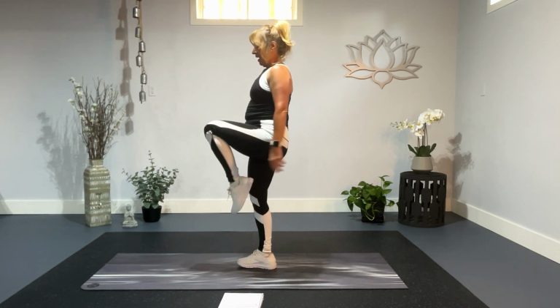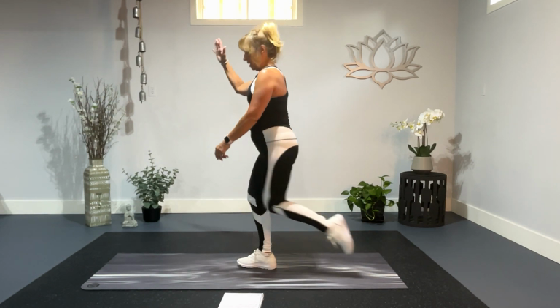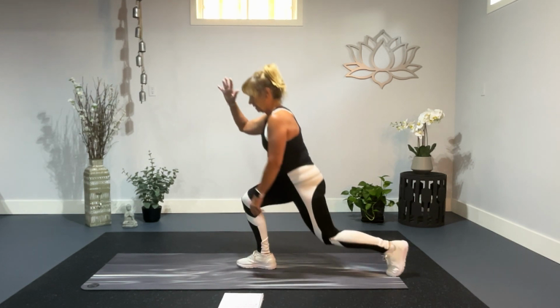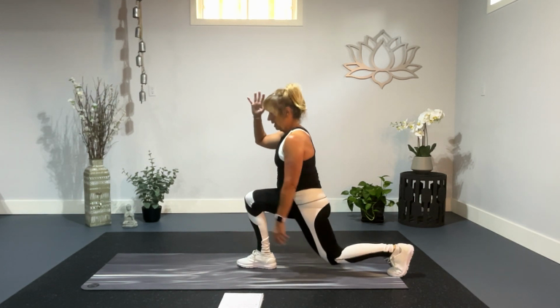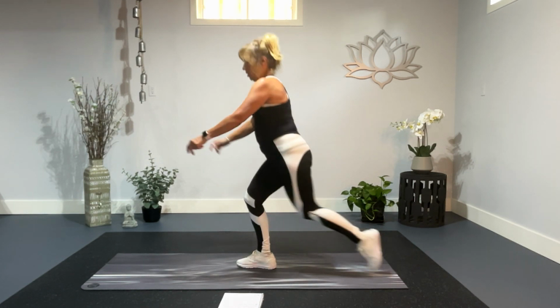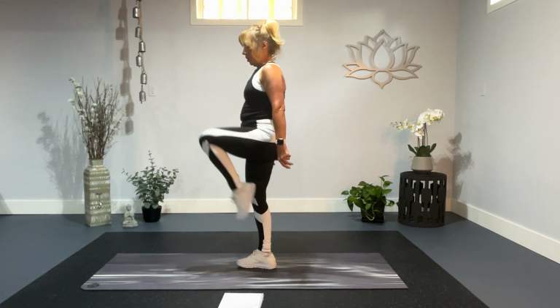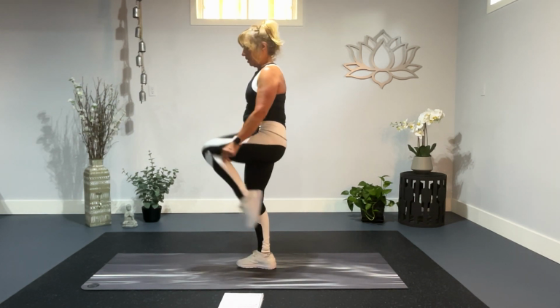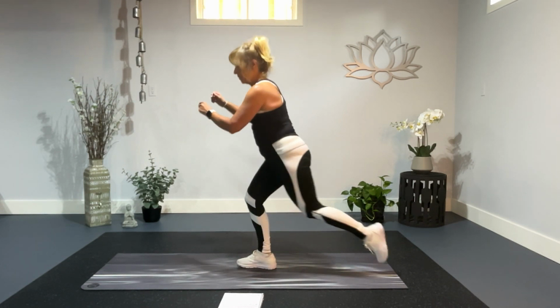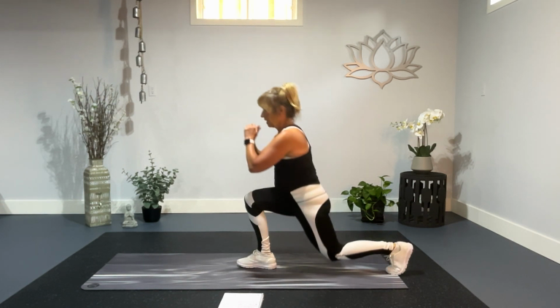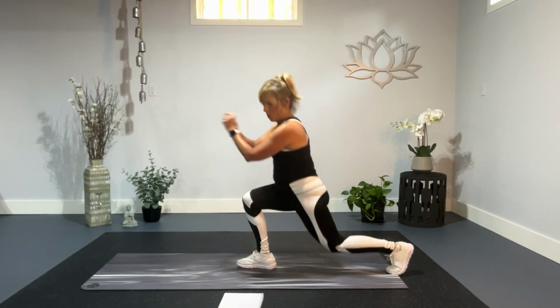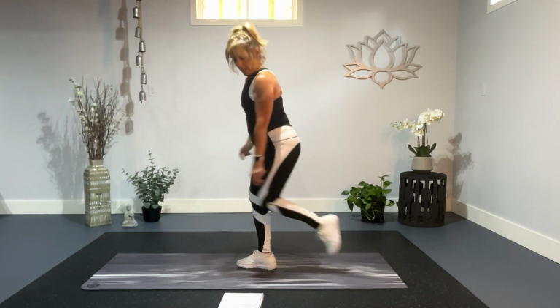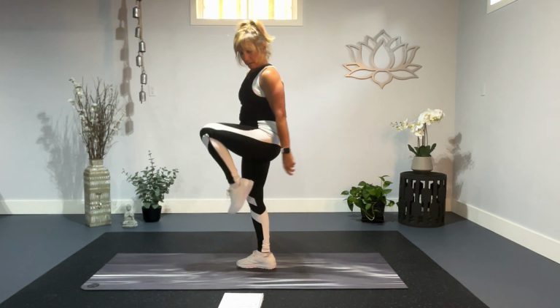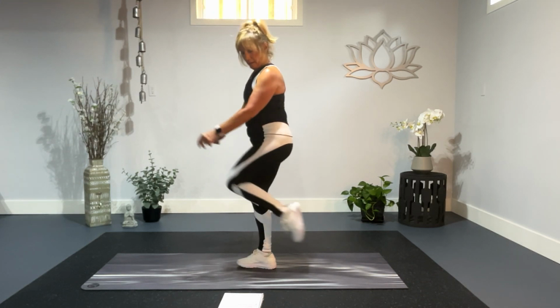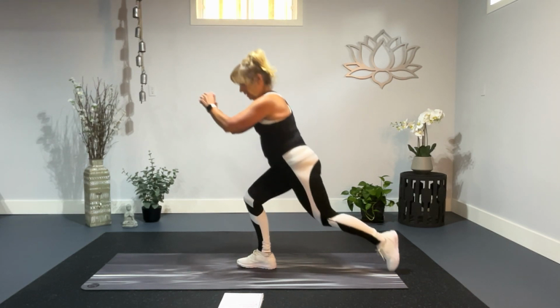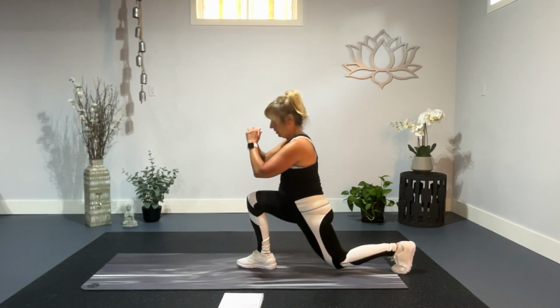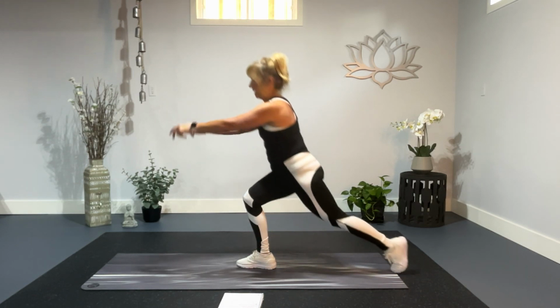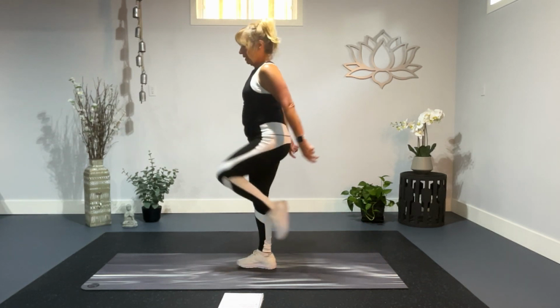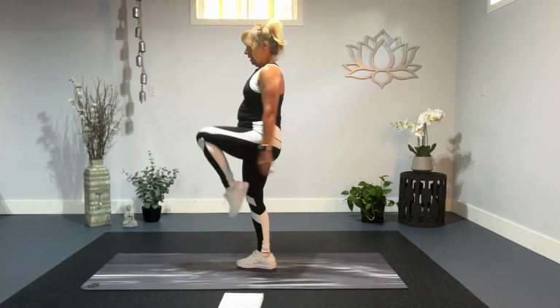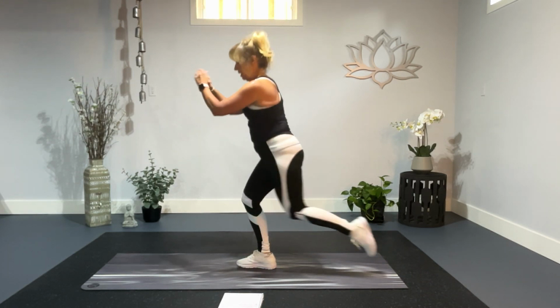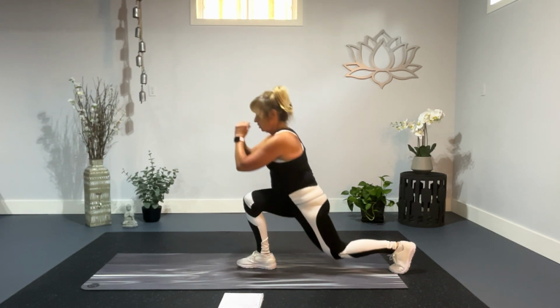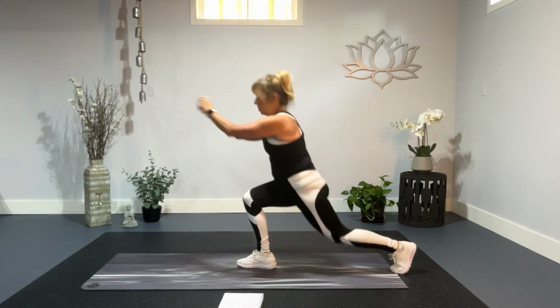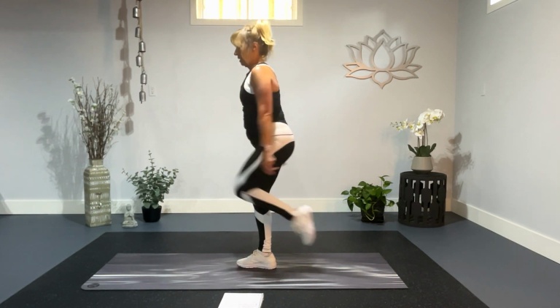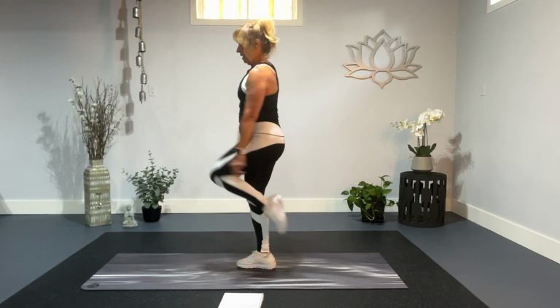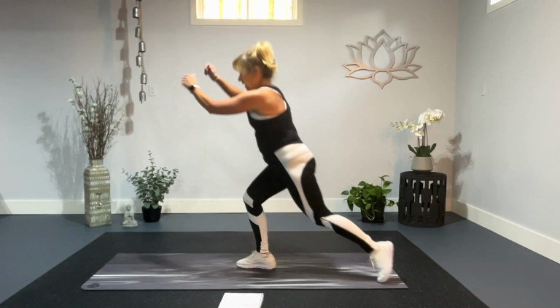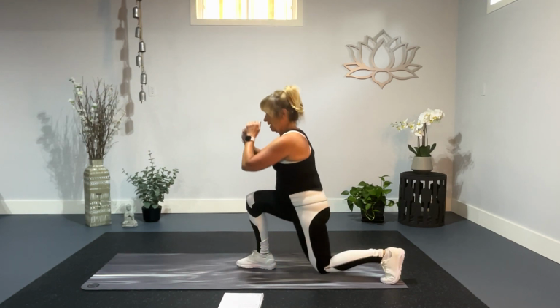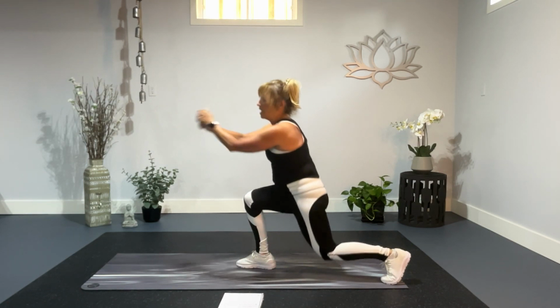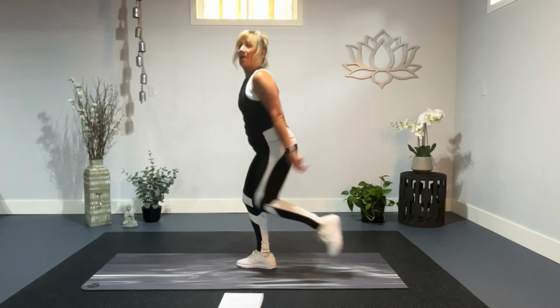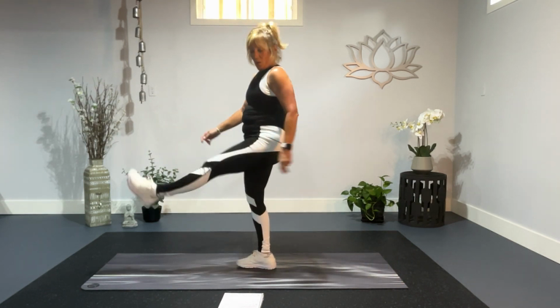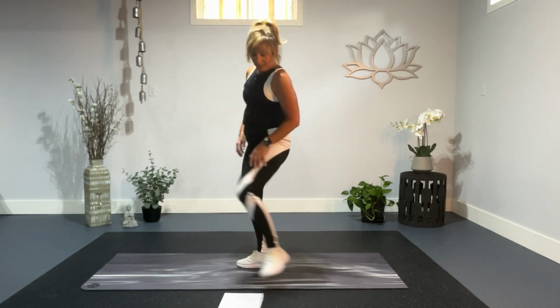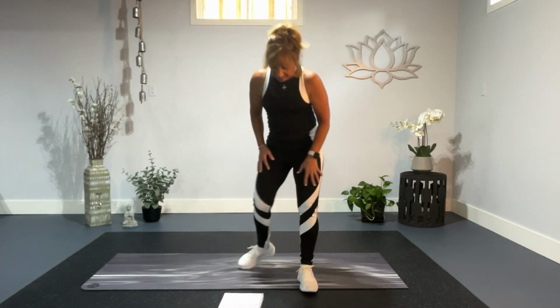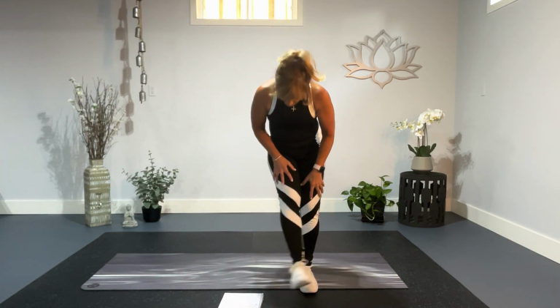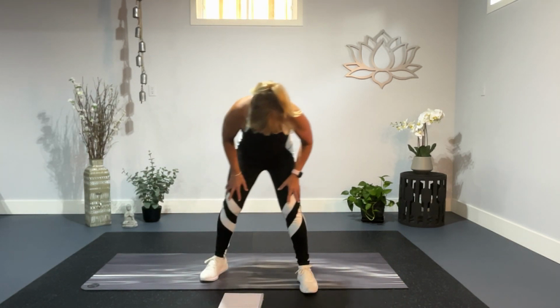Five more, four, three, two, and one. Shake that away.